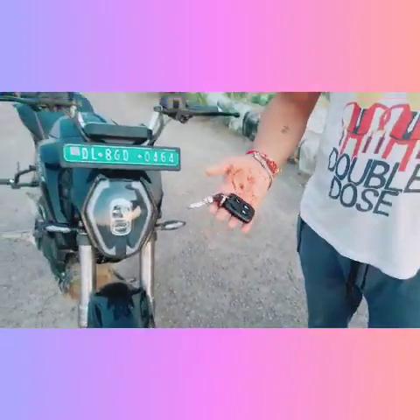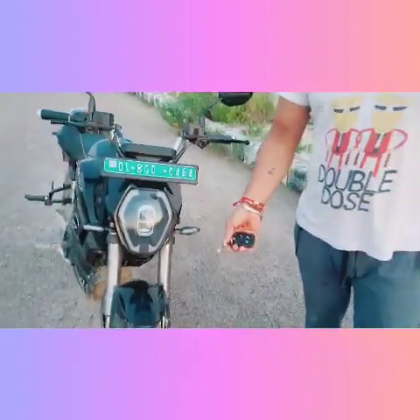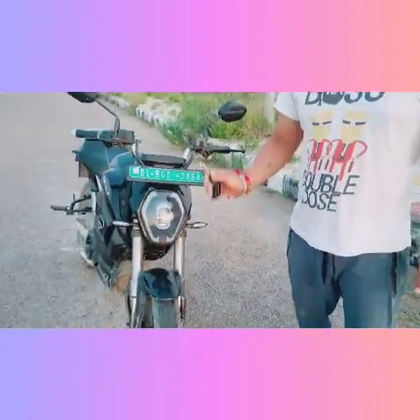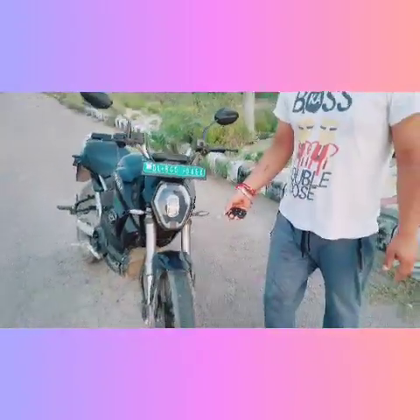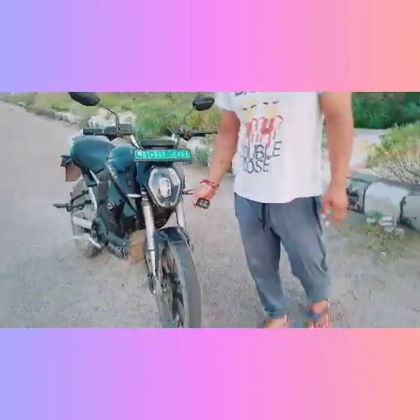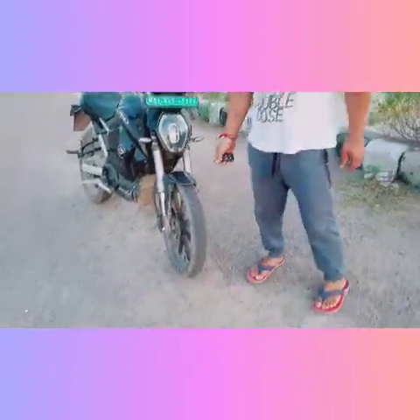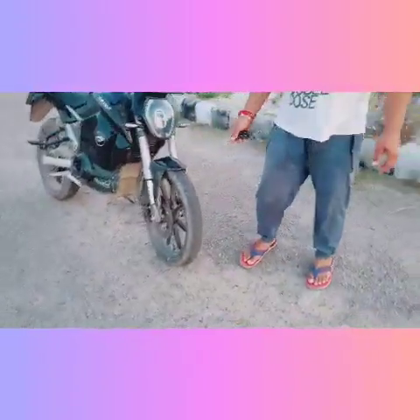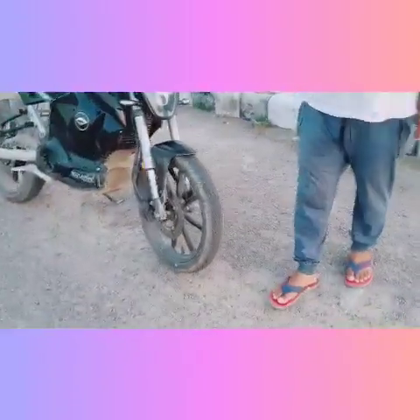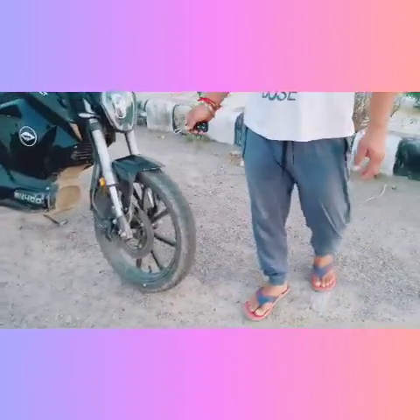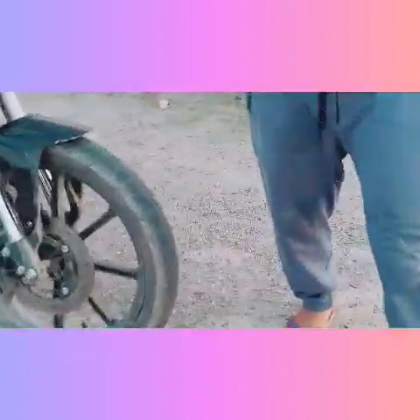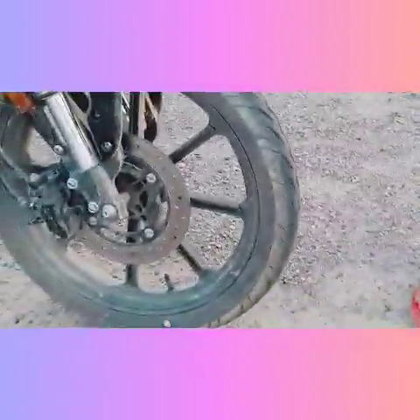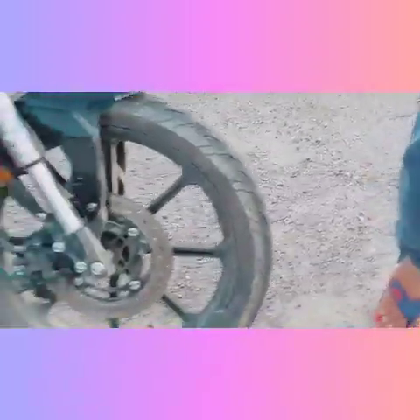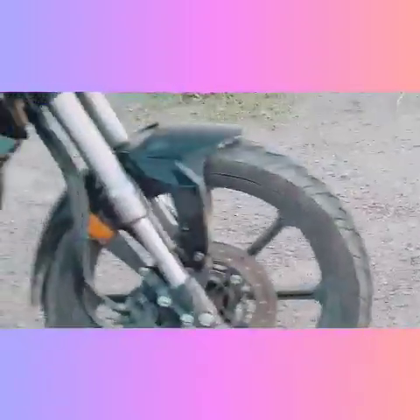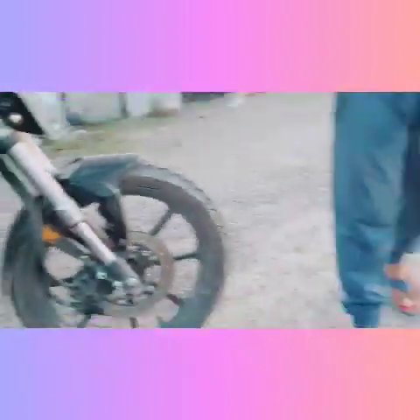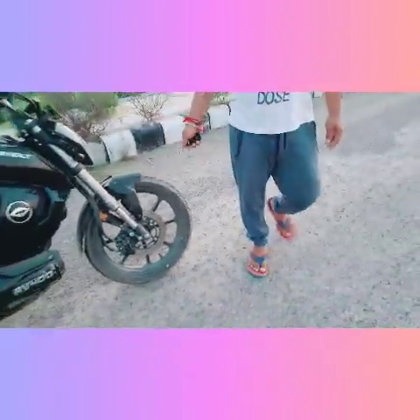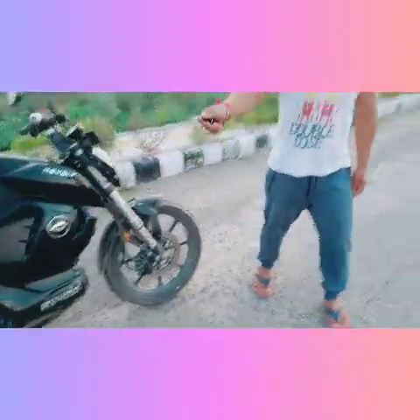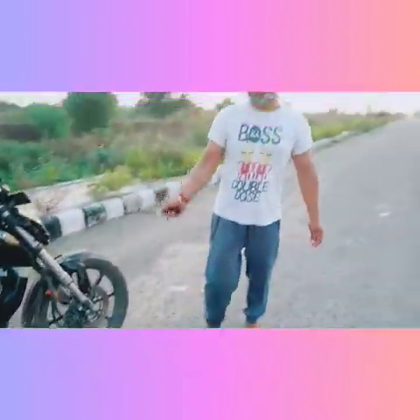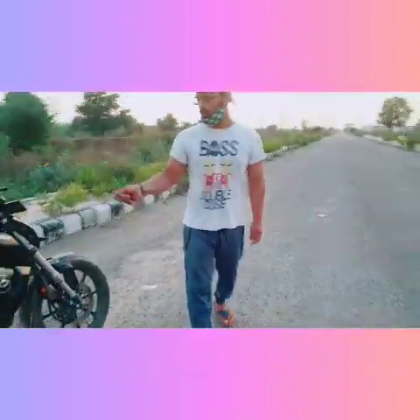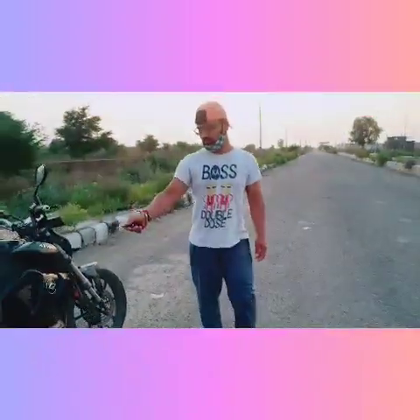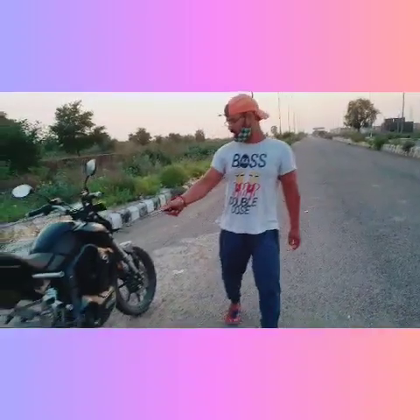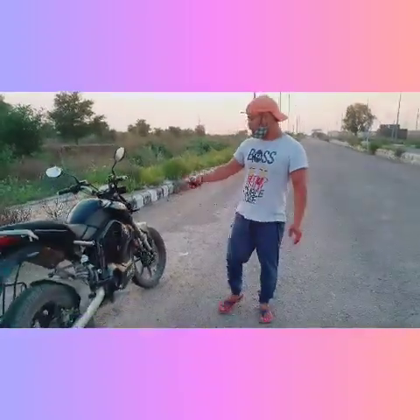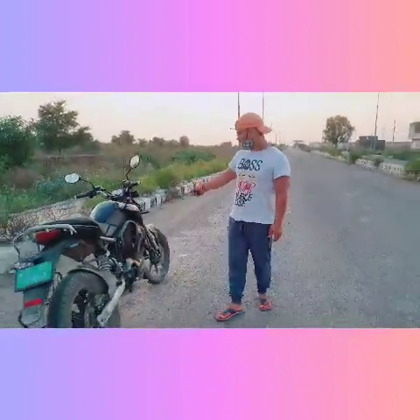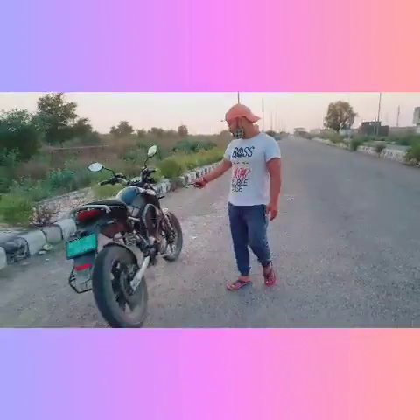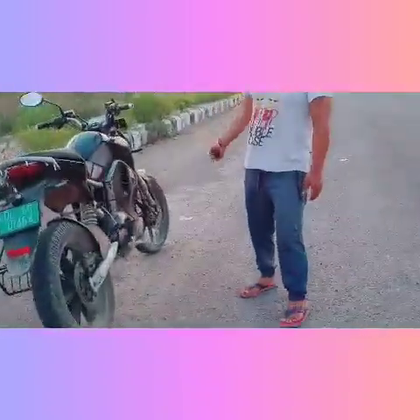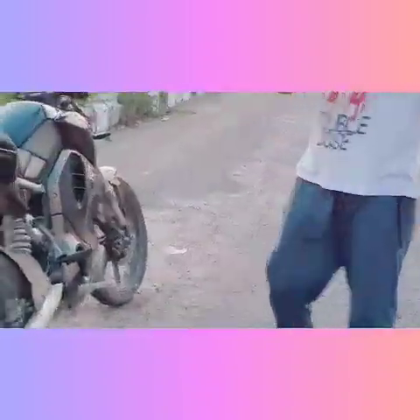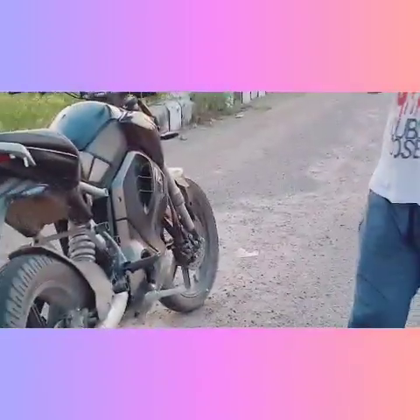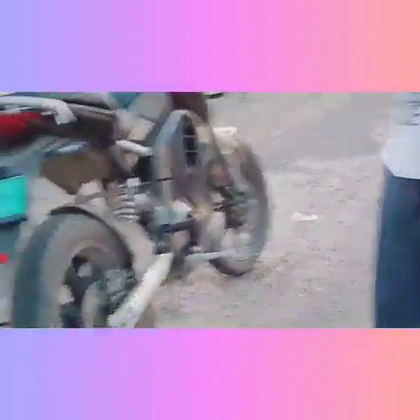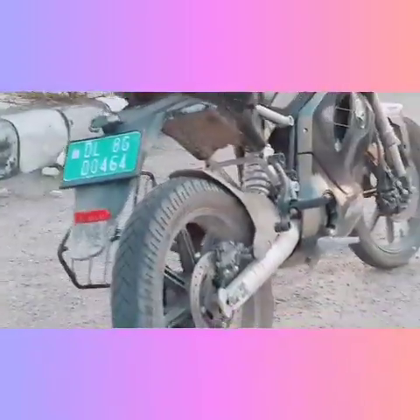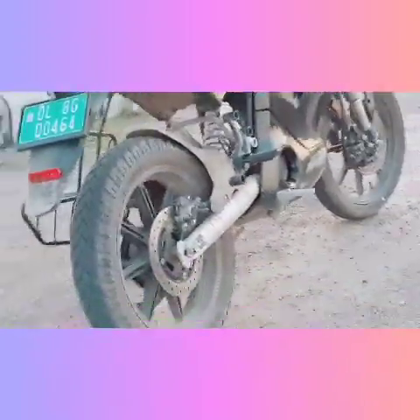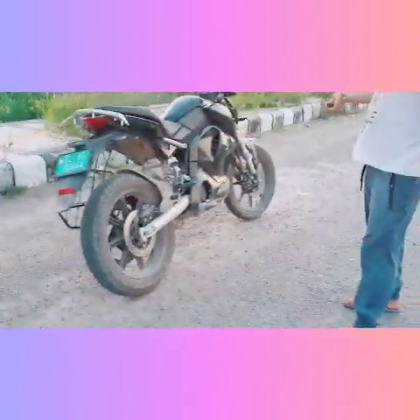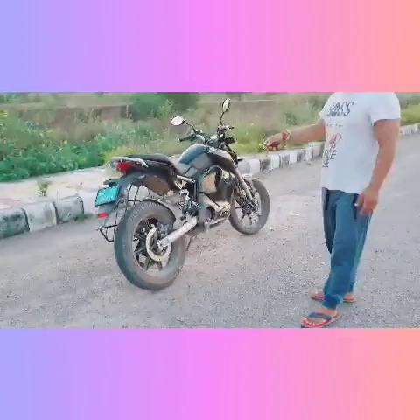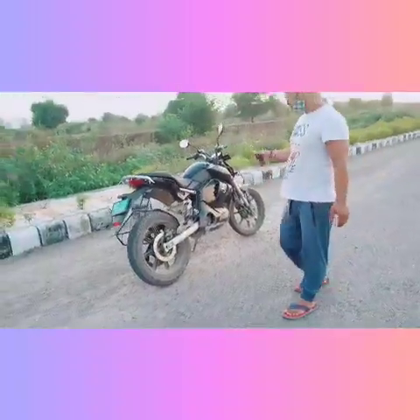On both wheels you get tubeless tyres, and on both wheels you get disc brakes. There is a mono suspension, and the other suspension is very large — you can see this bike looks all-around sporty.